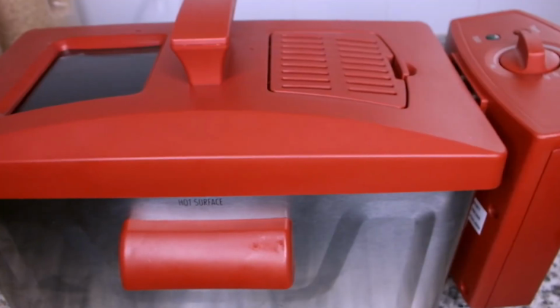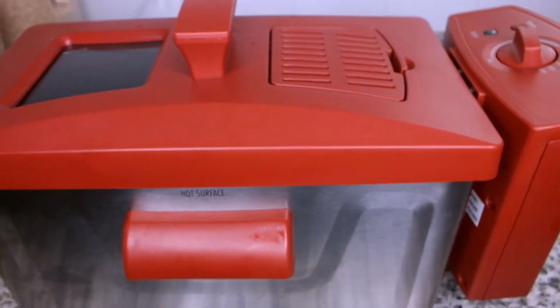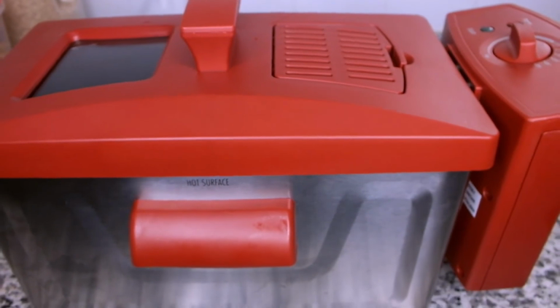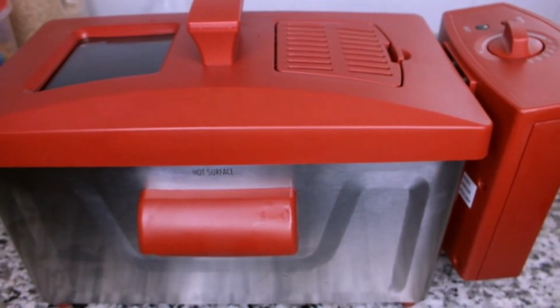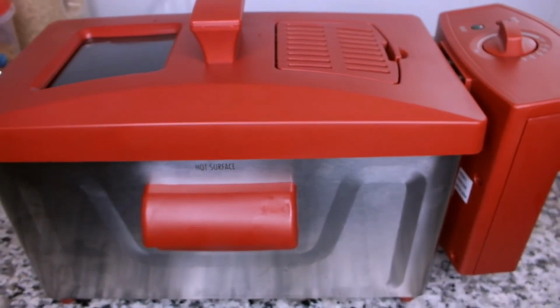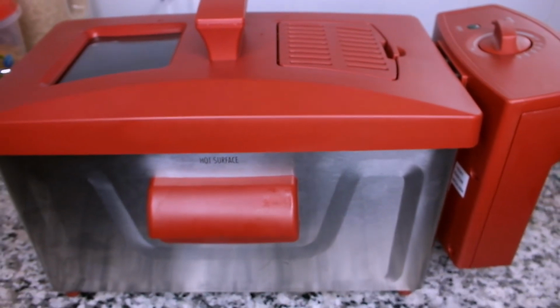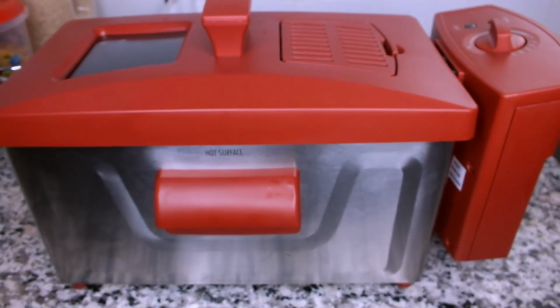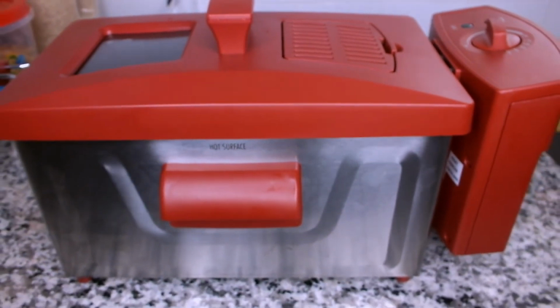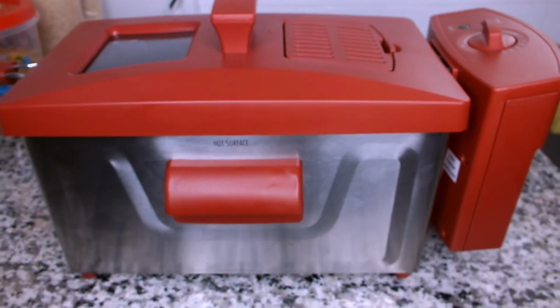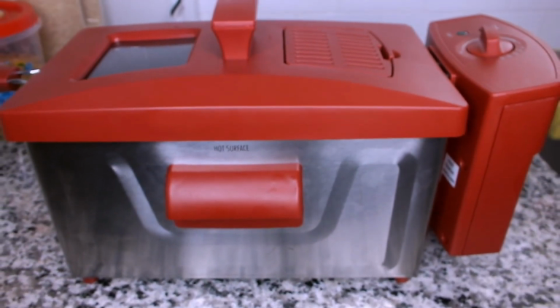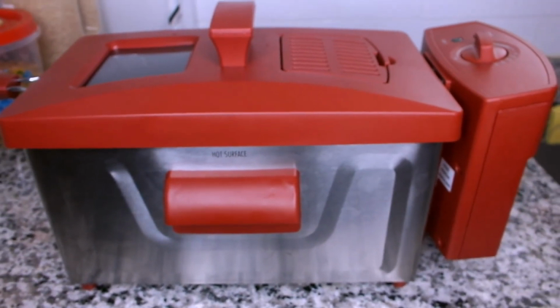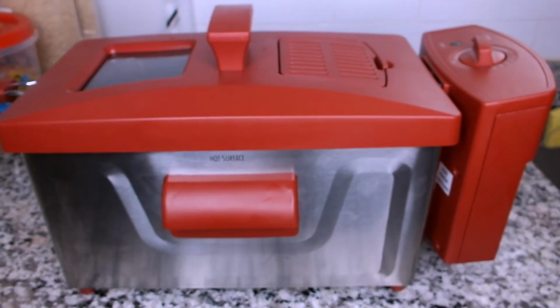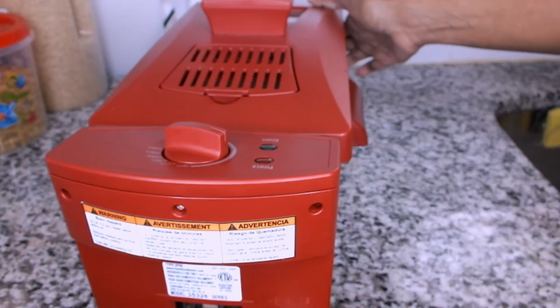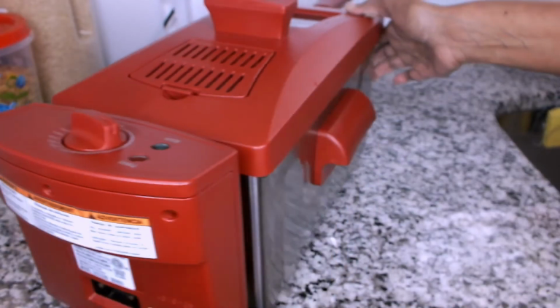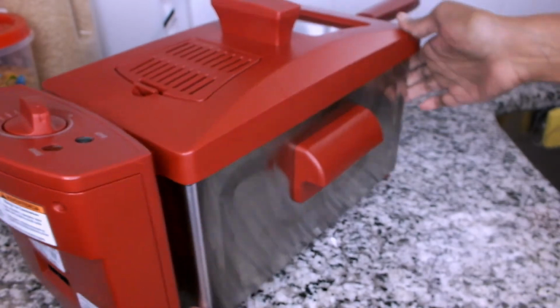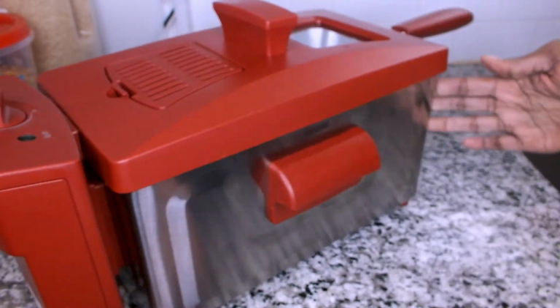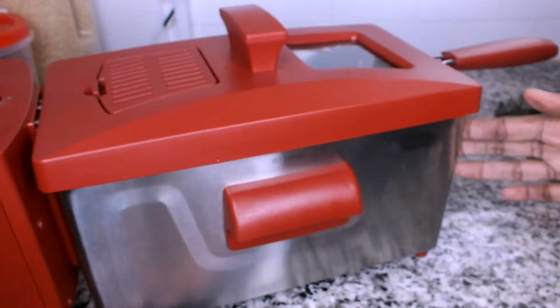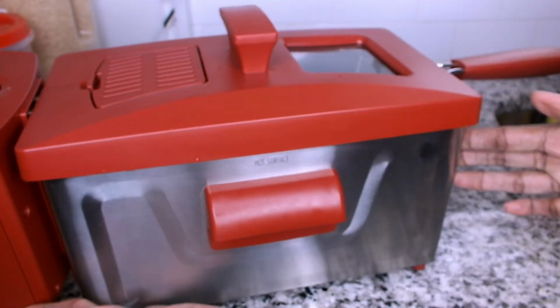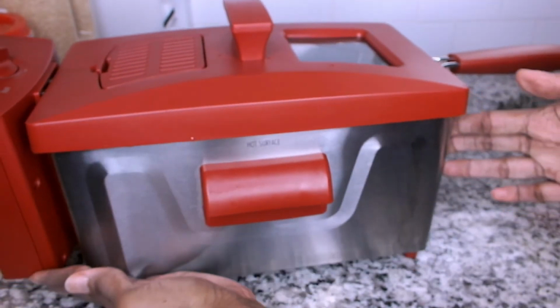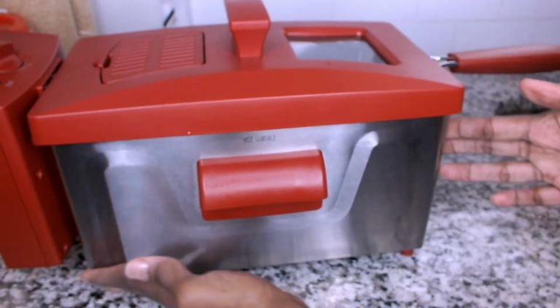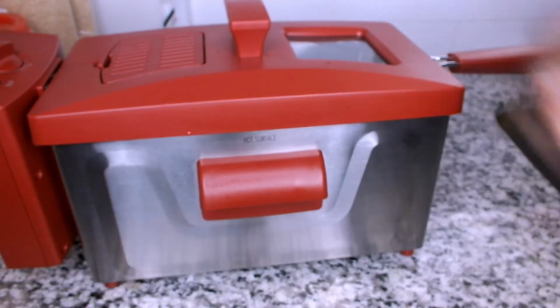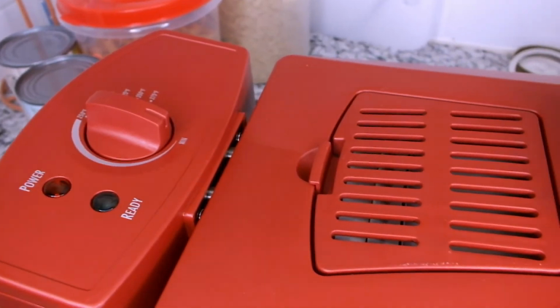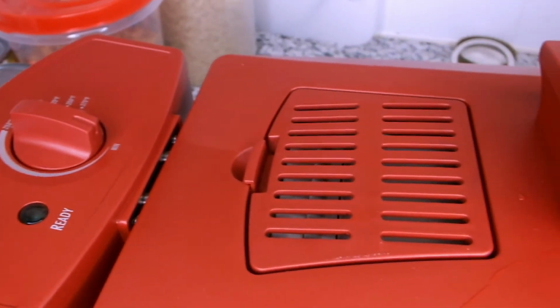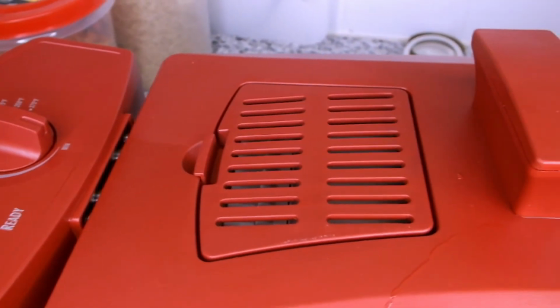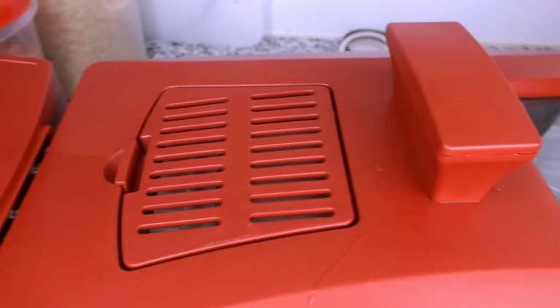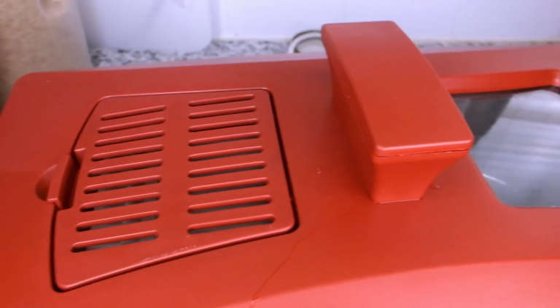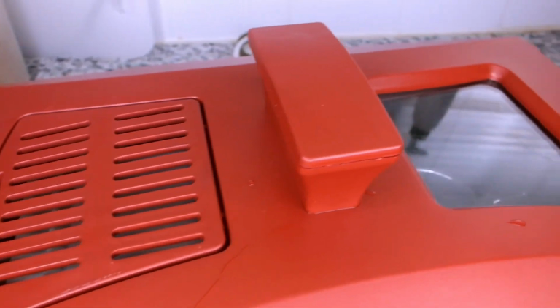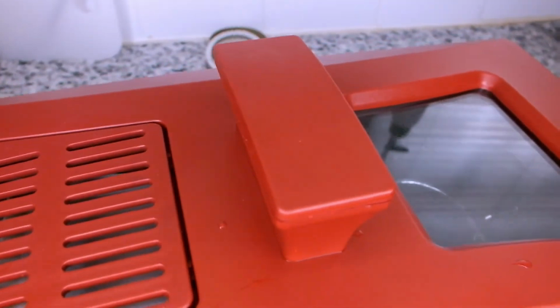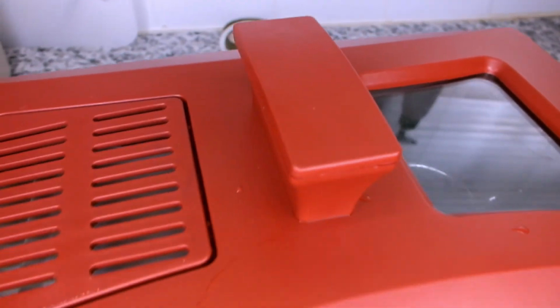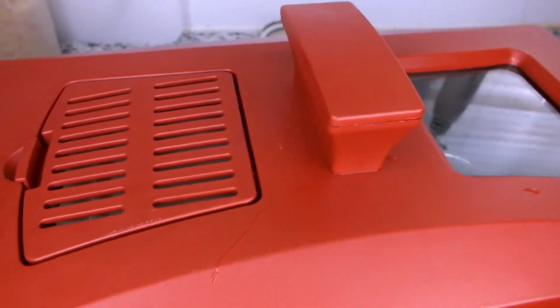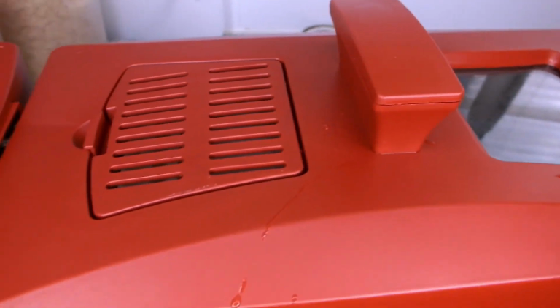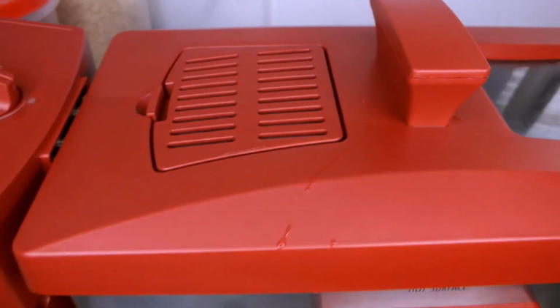This is how I clean my Hamilton Beach deep fryer. I hope that you guys have enjoyed watching this video. Thank you guys for watching. Don't forget to subscribe and like this video. And as always, keep cooking chefs. Bye.